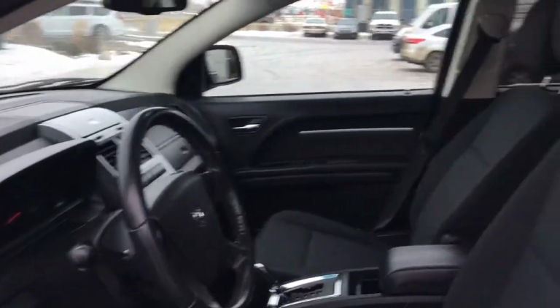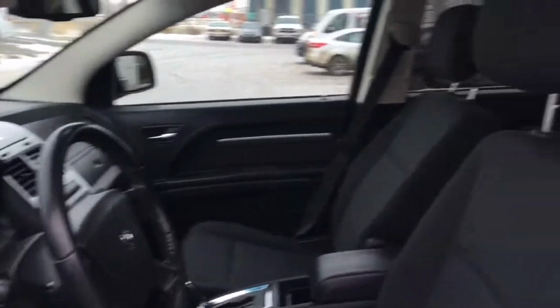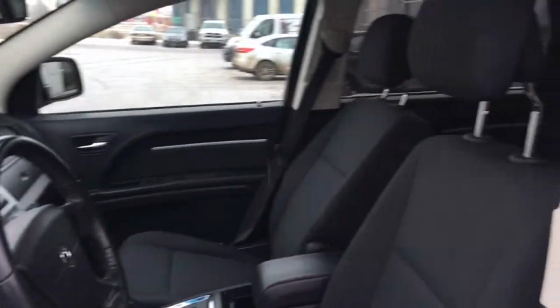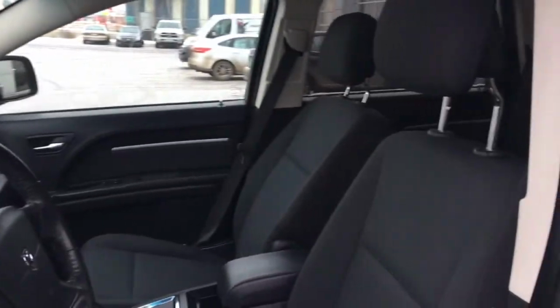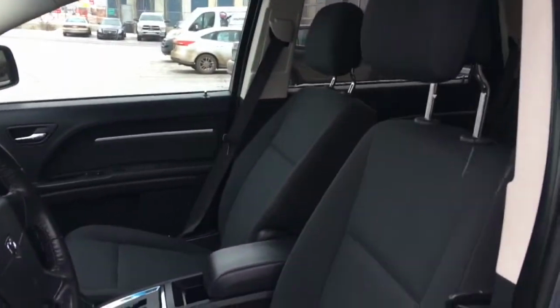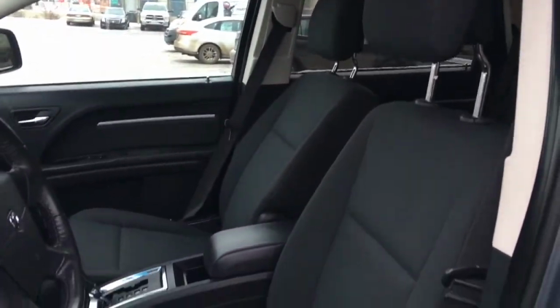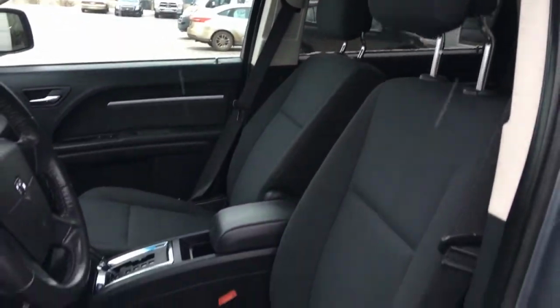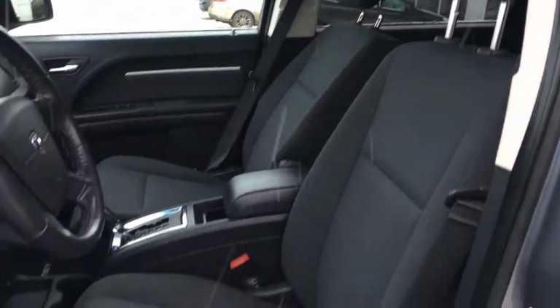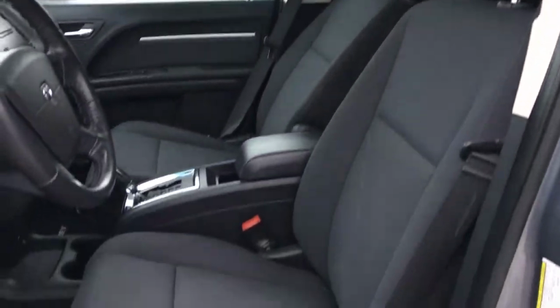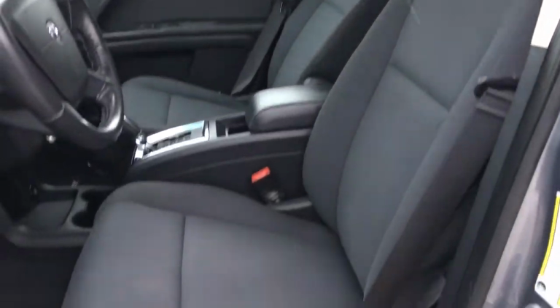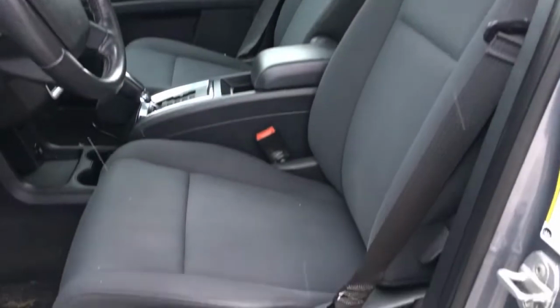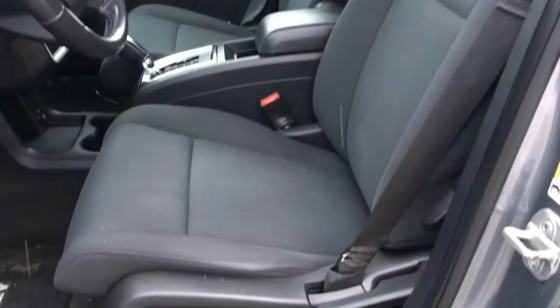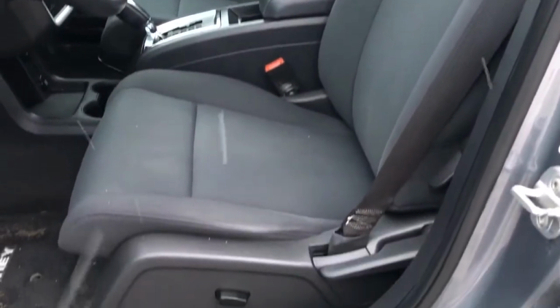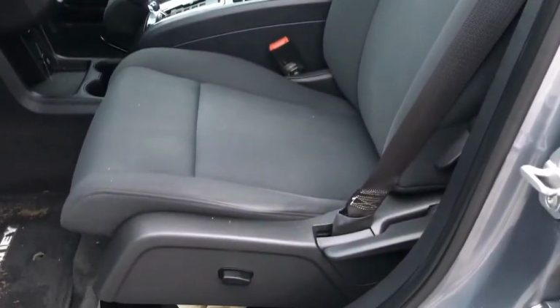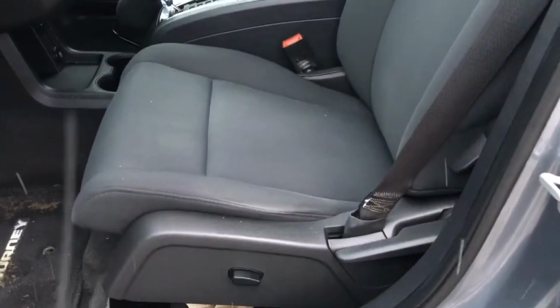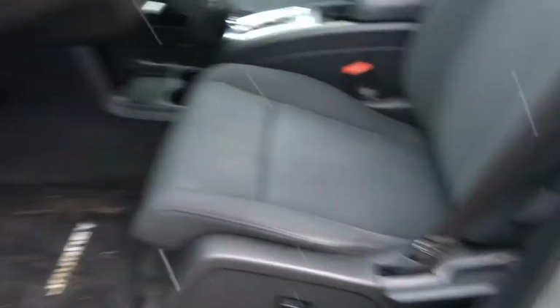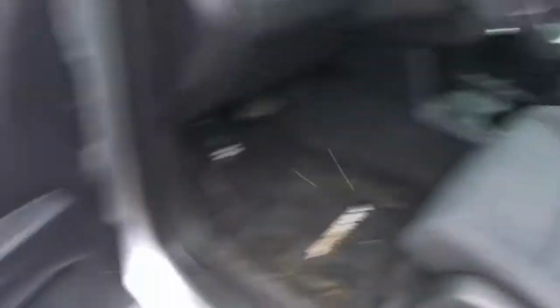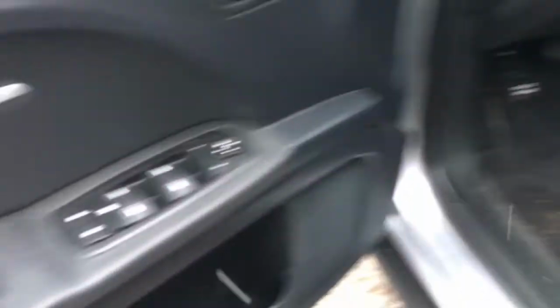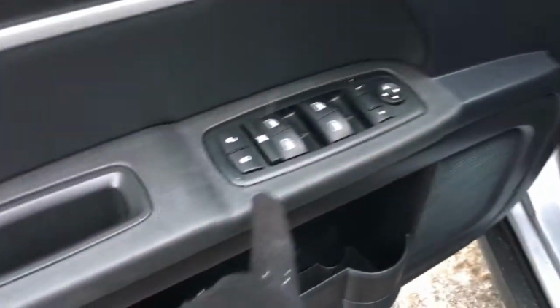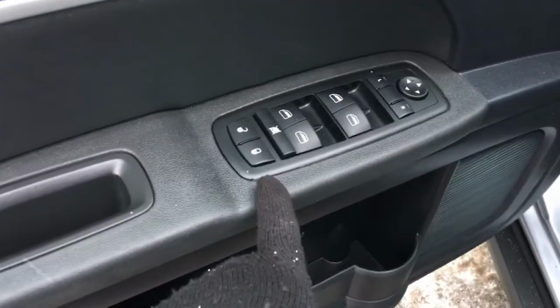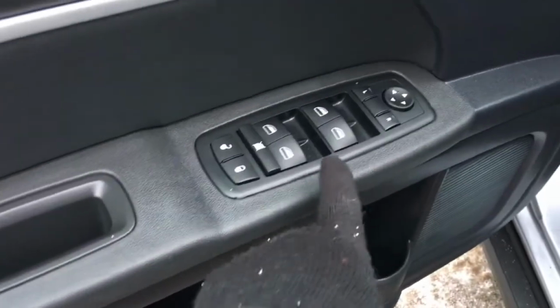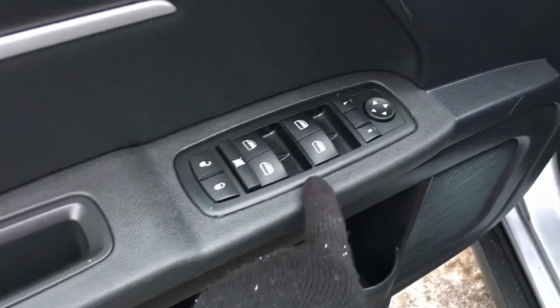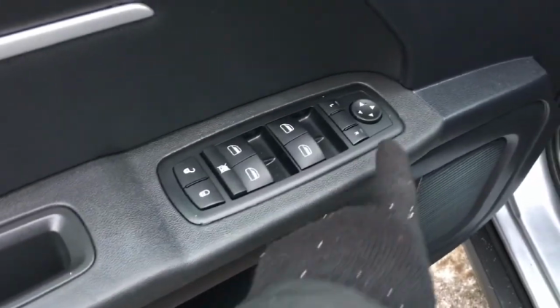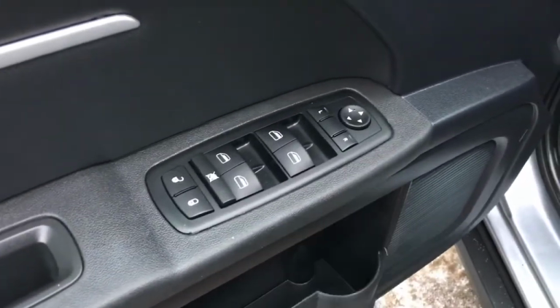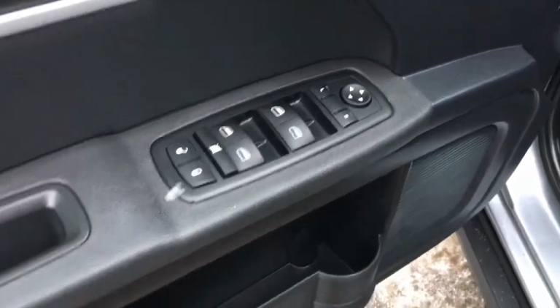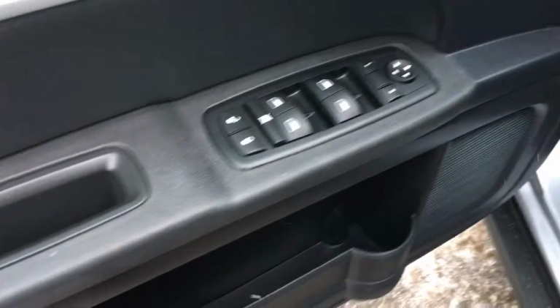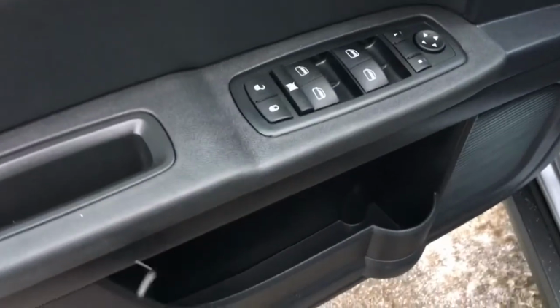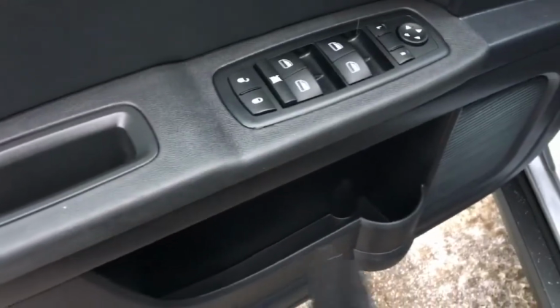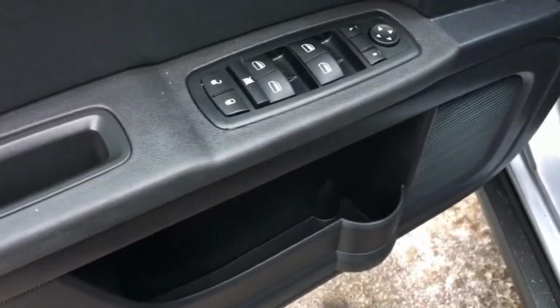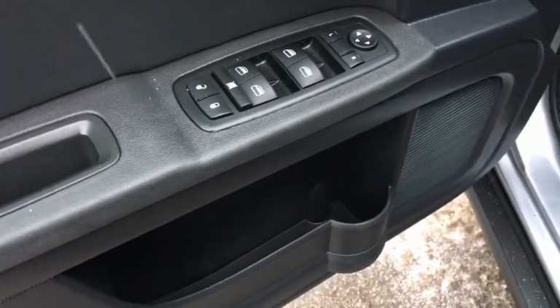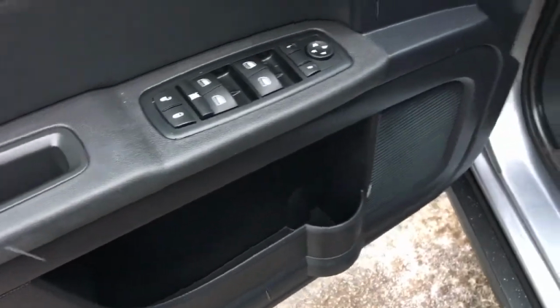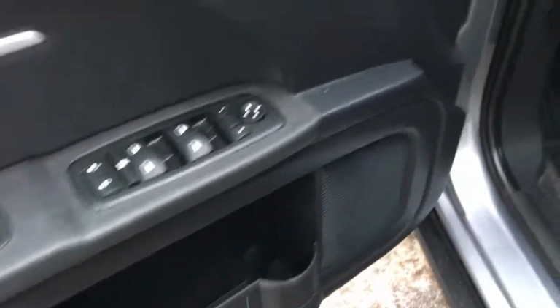You have nice black cloth seating. The driver's seat is powered. Inside the door here, we have your power locks, power windows, and adjustable mirrors. There's also a big compartment at the bottom of your cup holder.